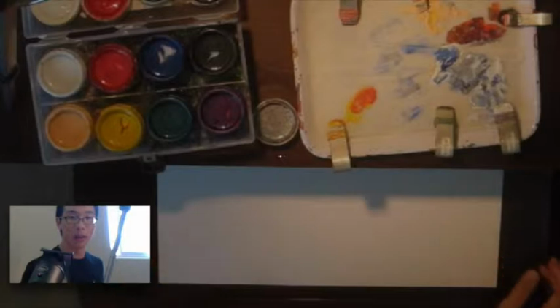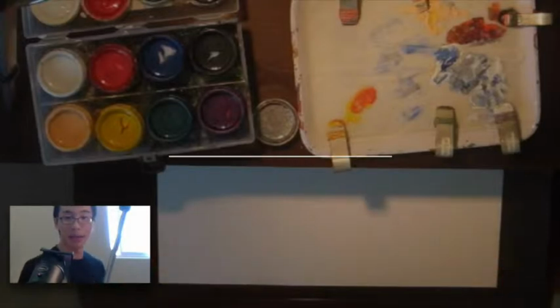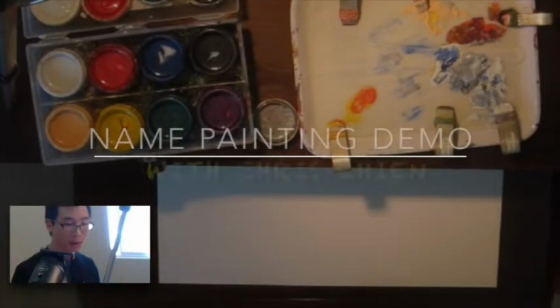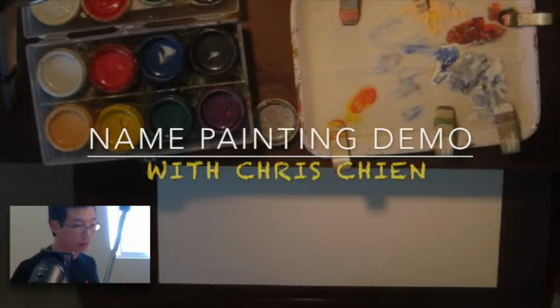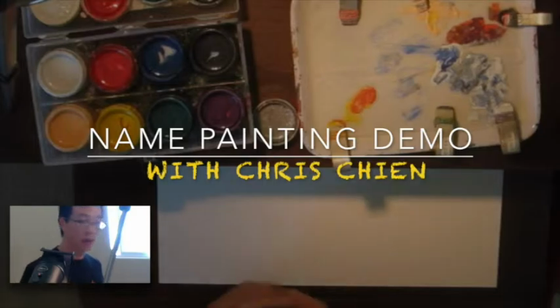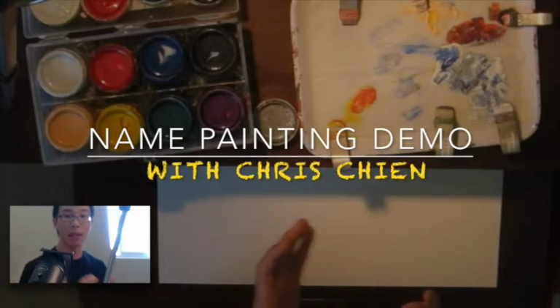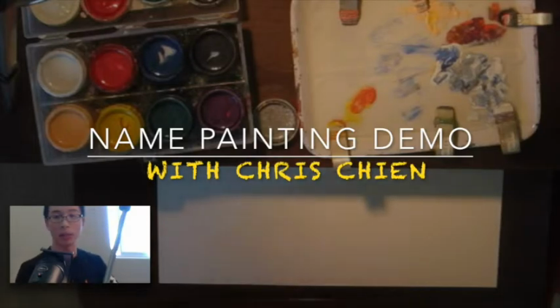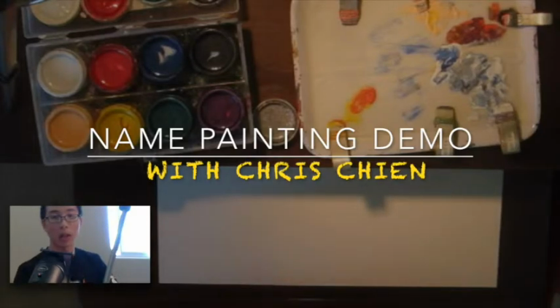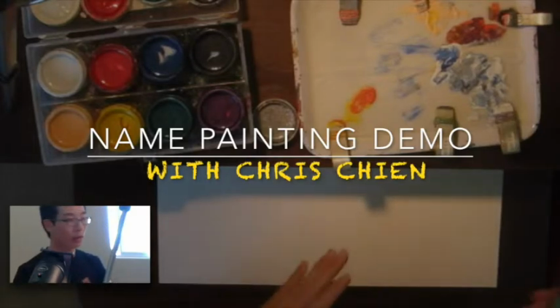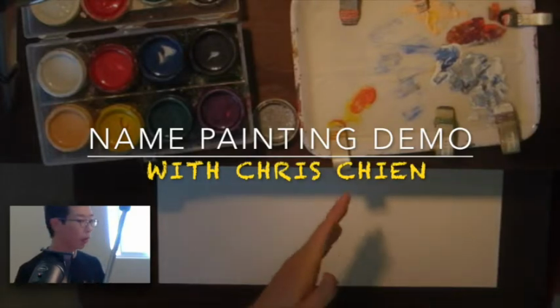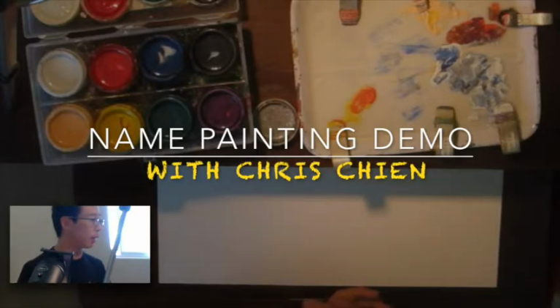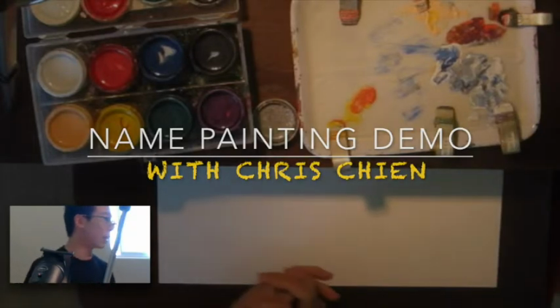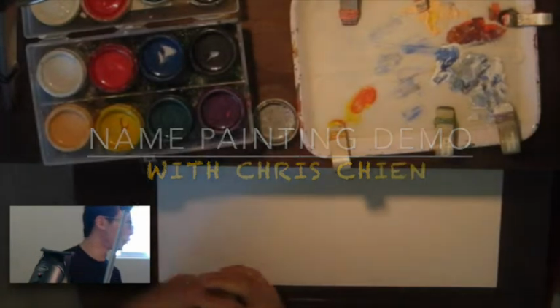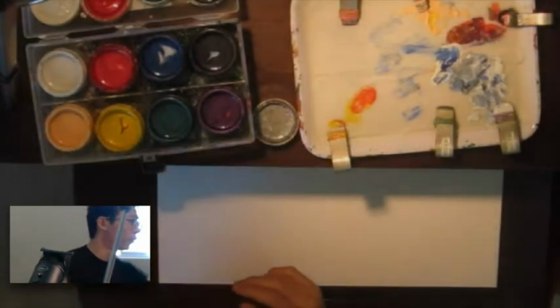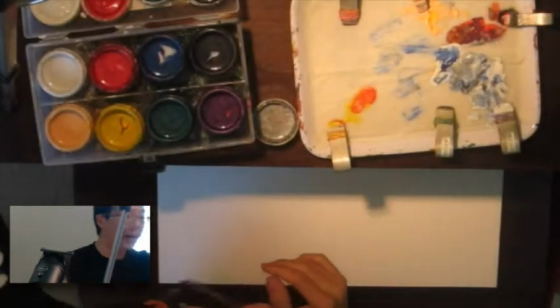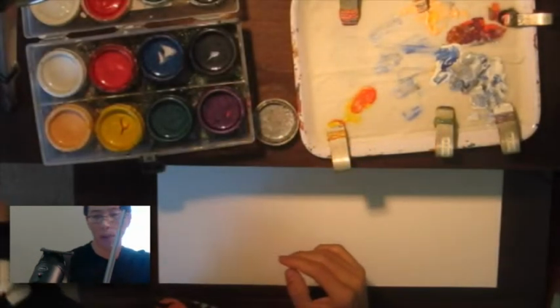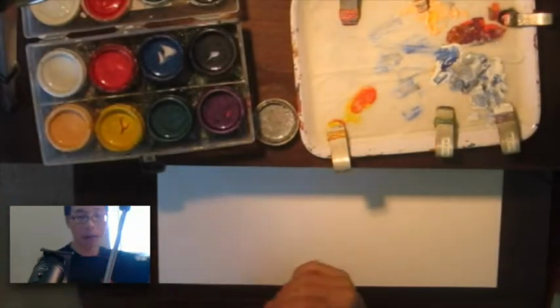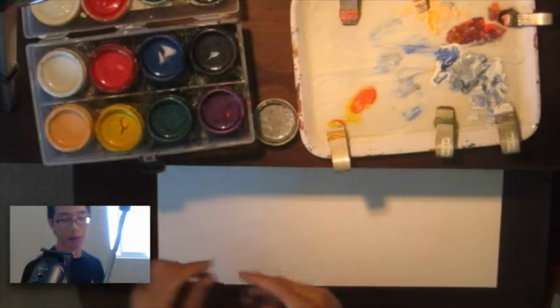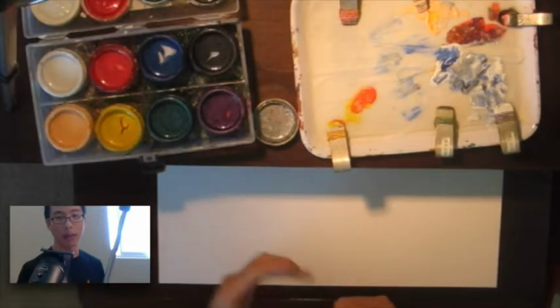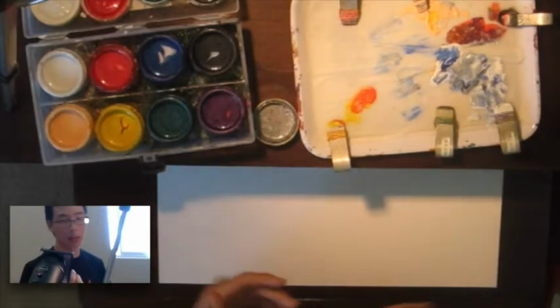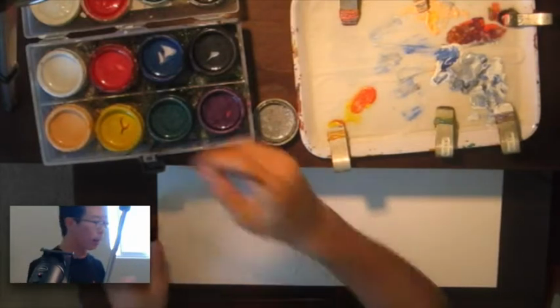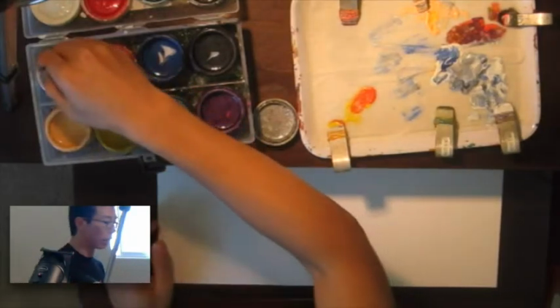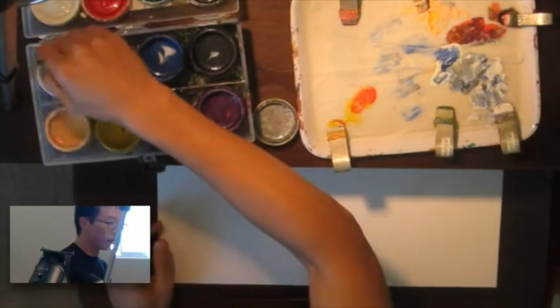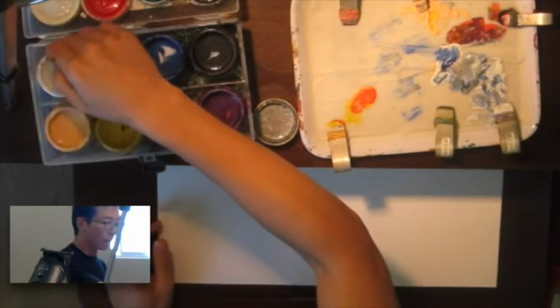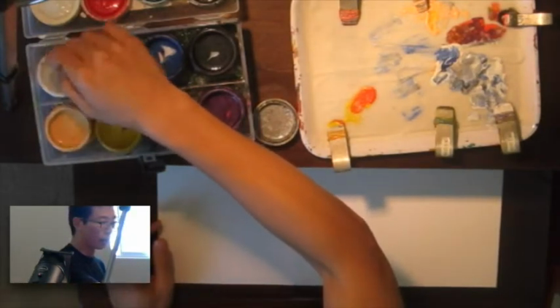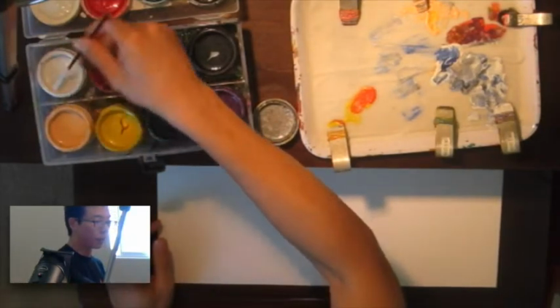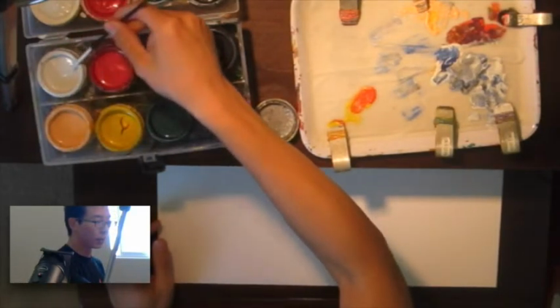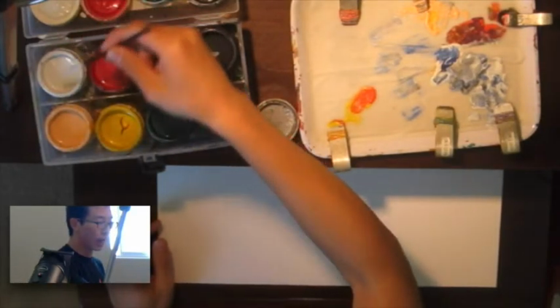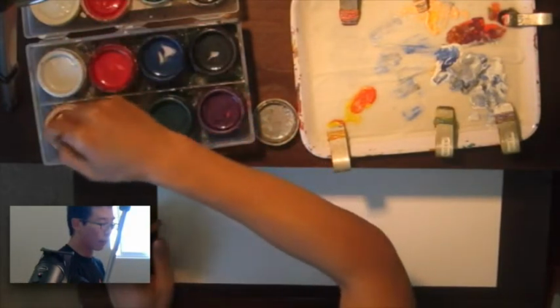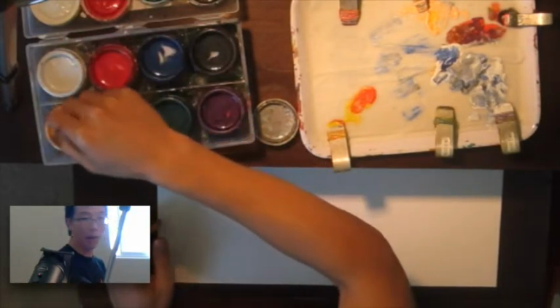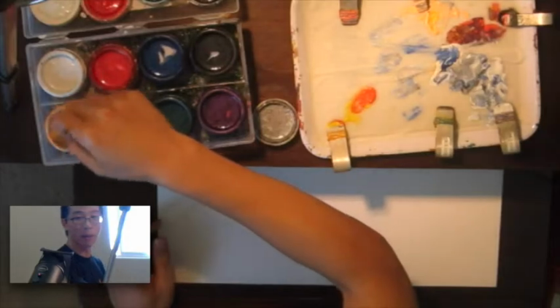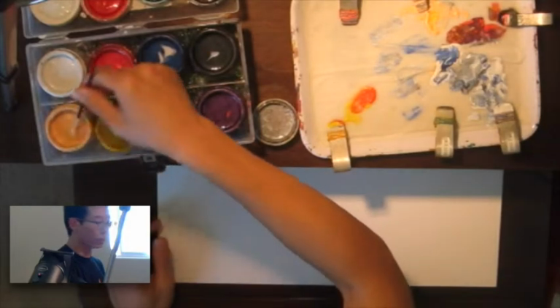Hey guys, how's it going? Chris here with LegendBrush.com. I'm going to do a quick name painting demonstration for you guys while talking a little bit about my business and my life and how I learned and stuff.